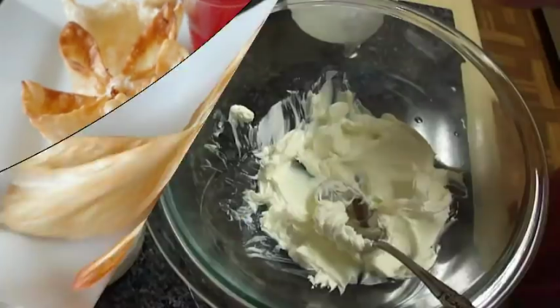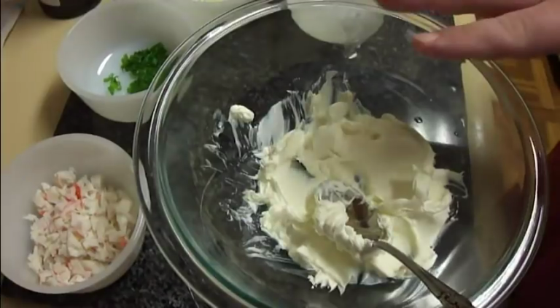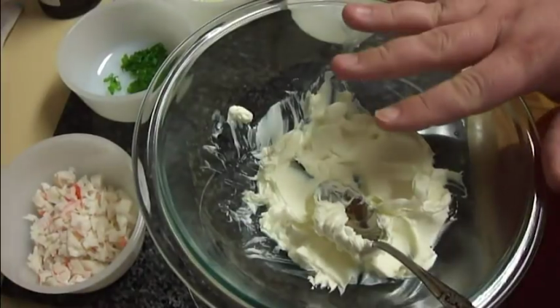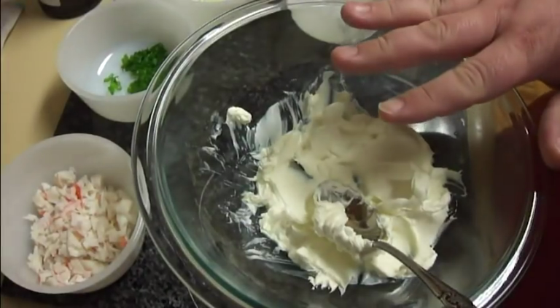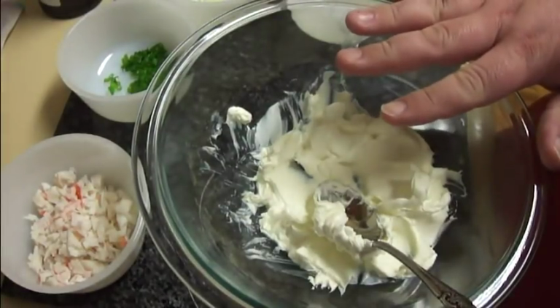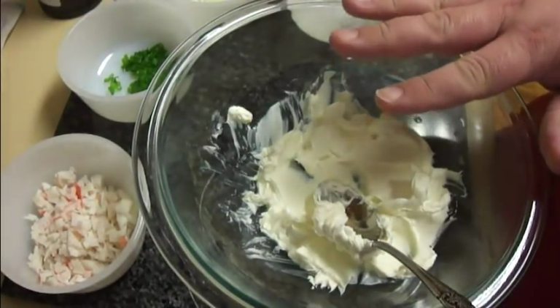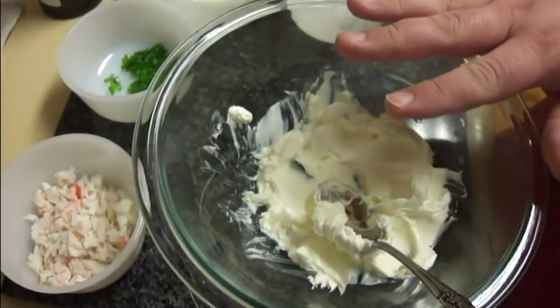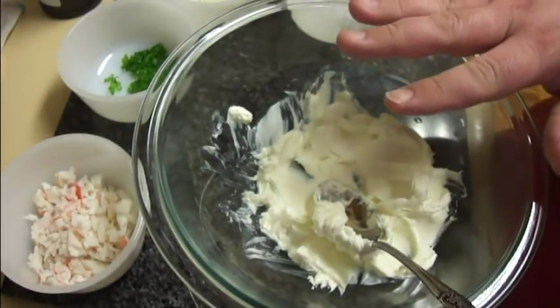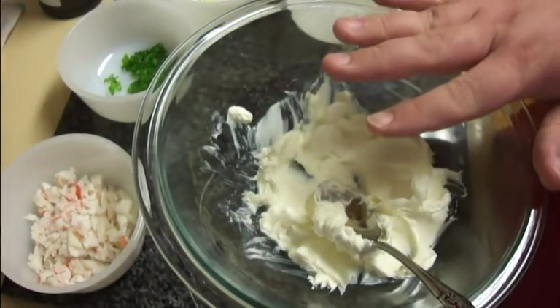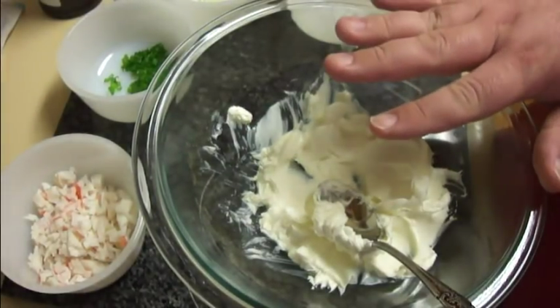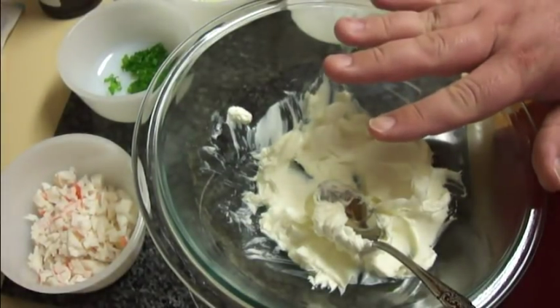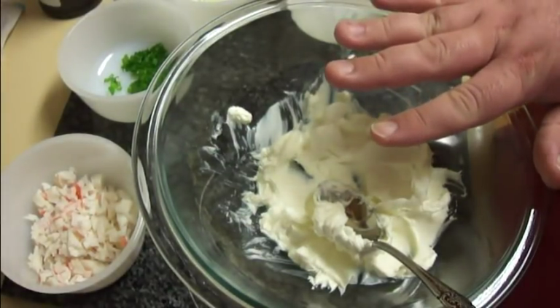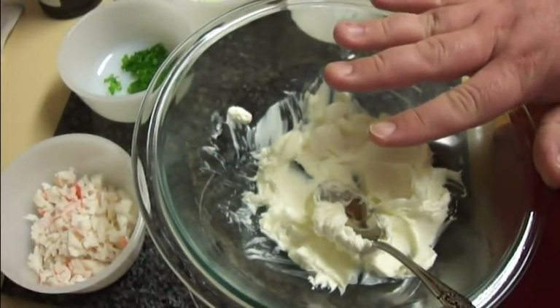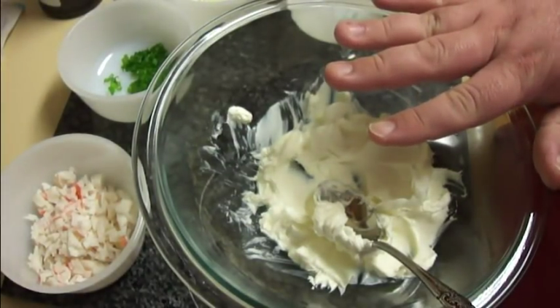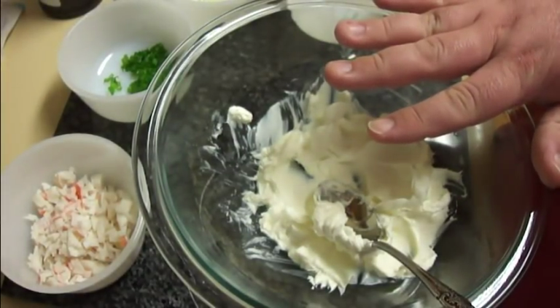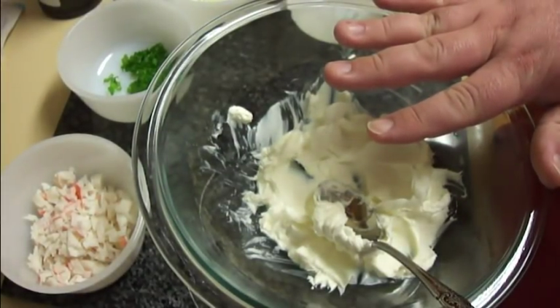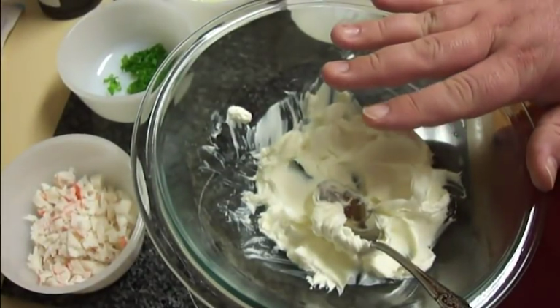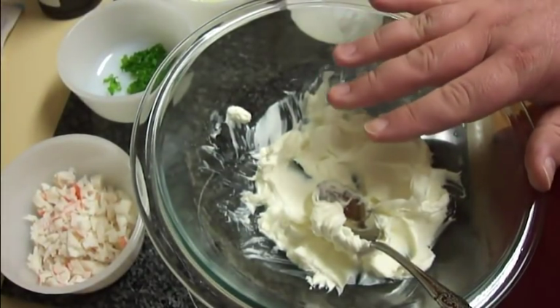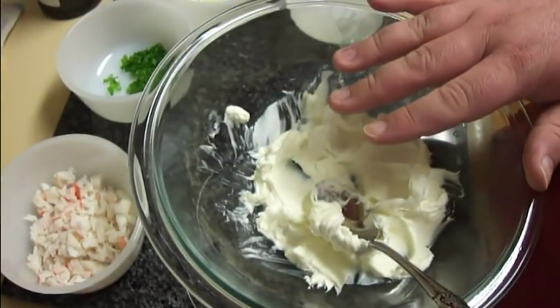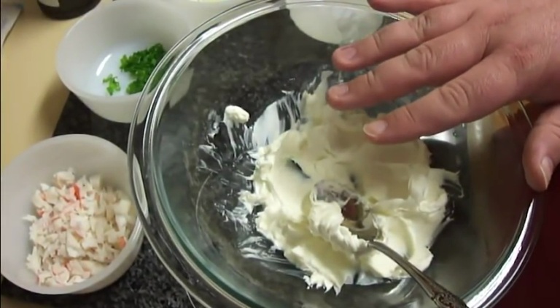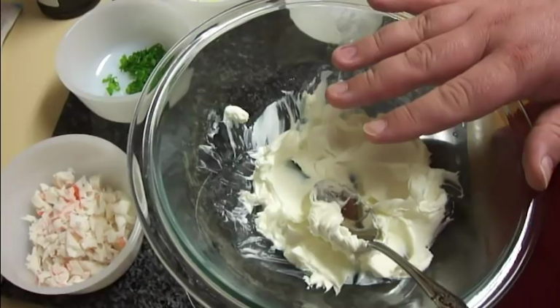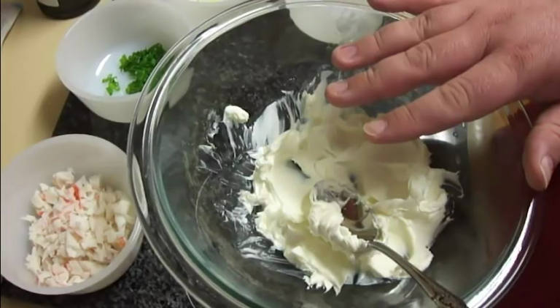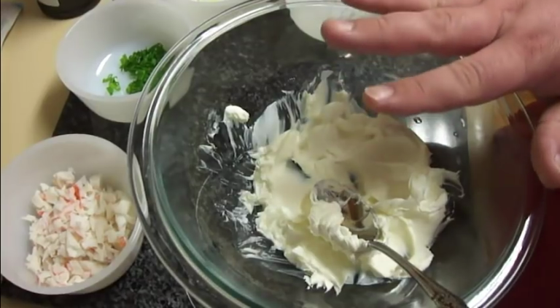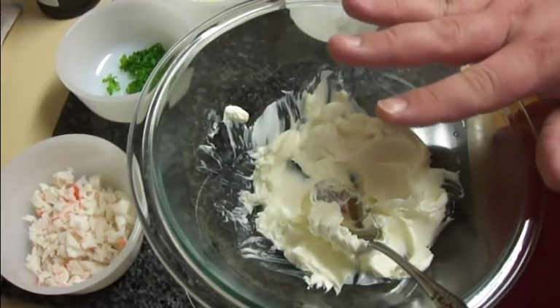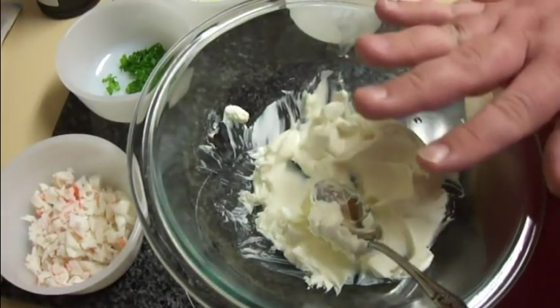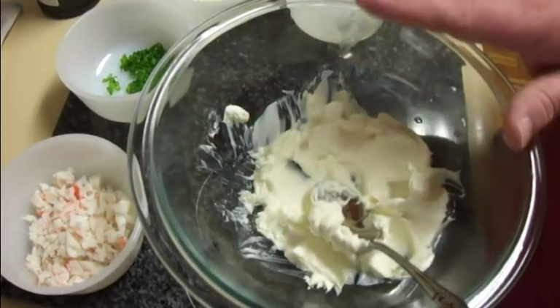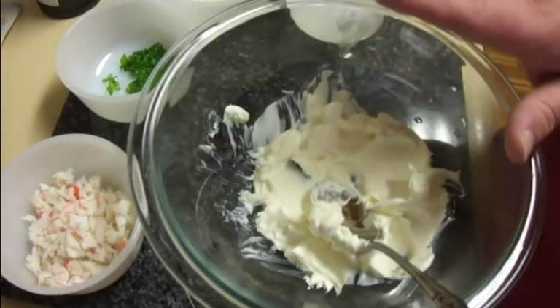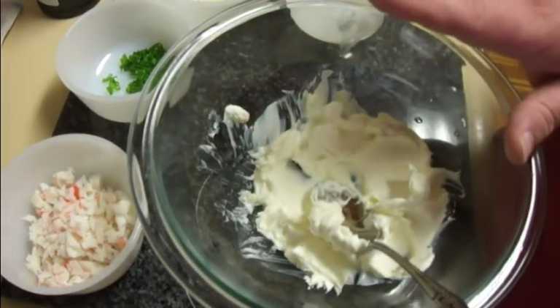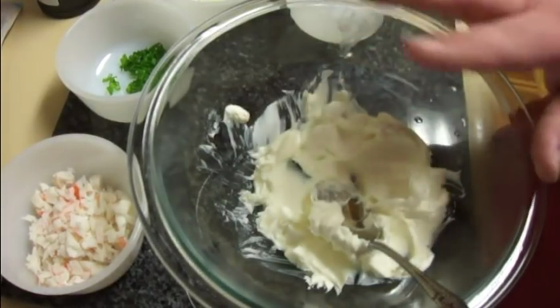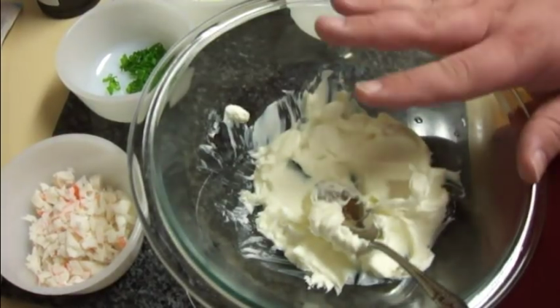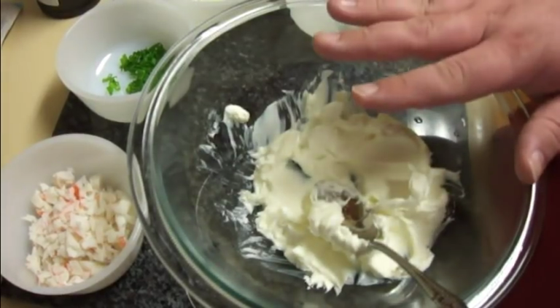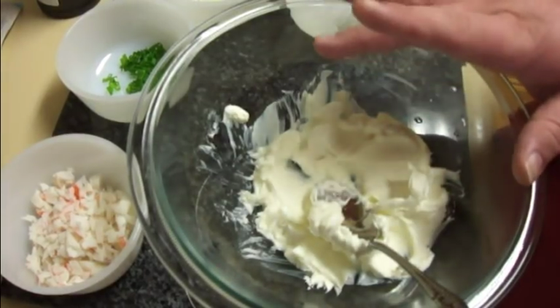I'm doing half a recipe here because the full recipe makes 48 crab rangoons and there is only two of us eating, so no need to make that many. I'm going to do half a recipe.